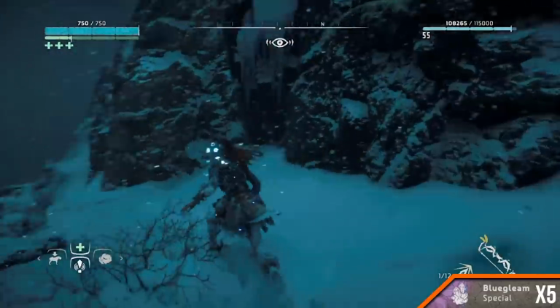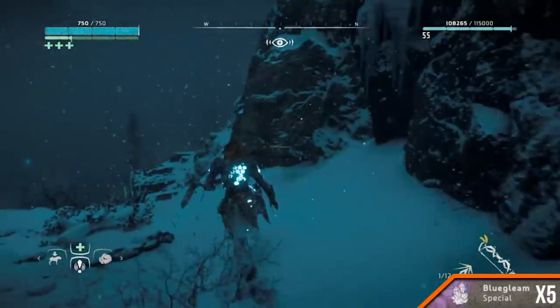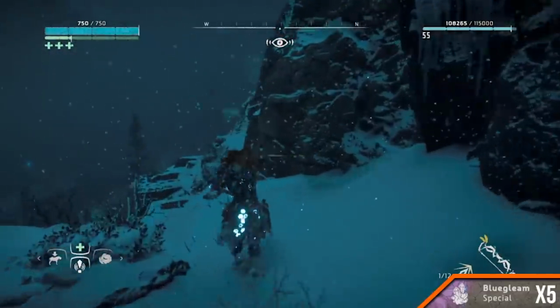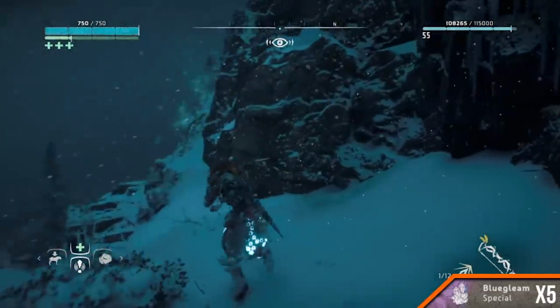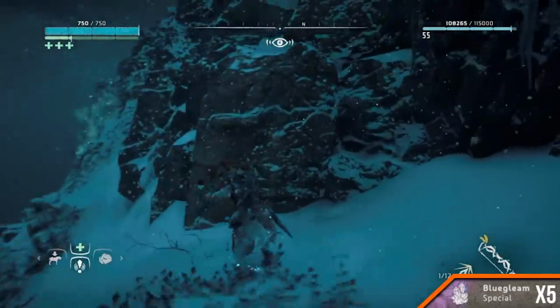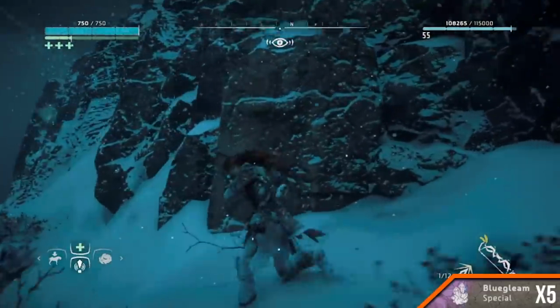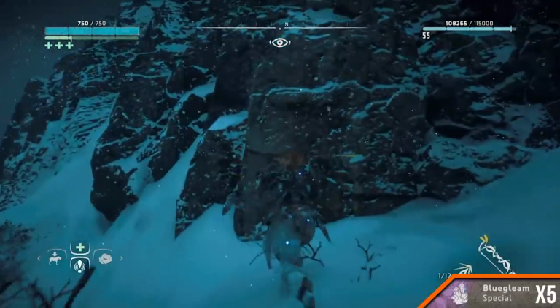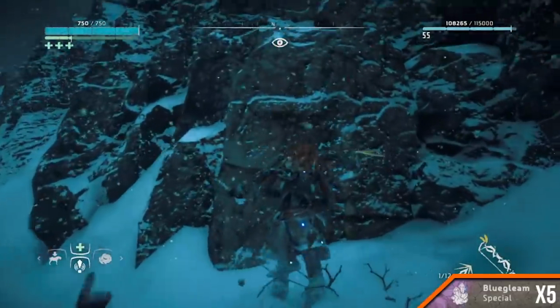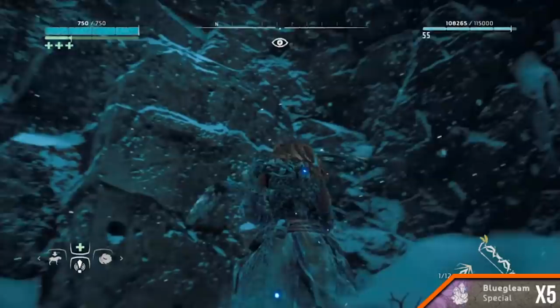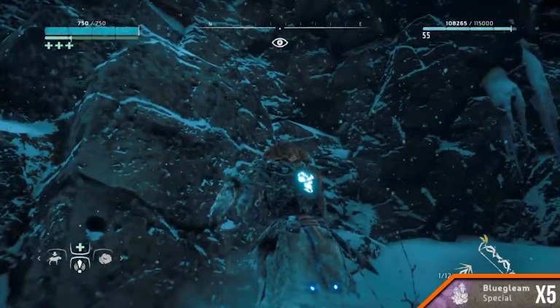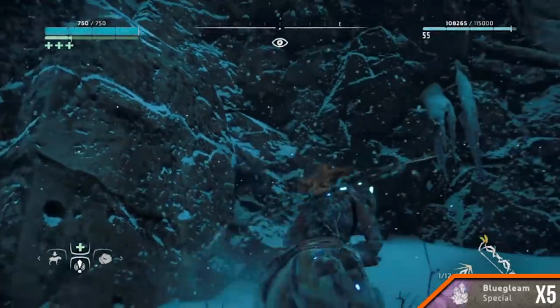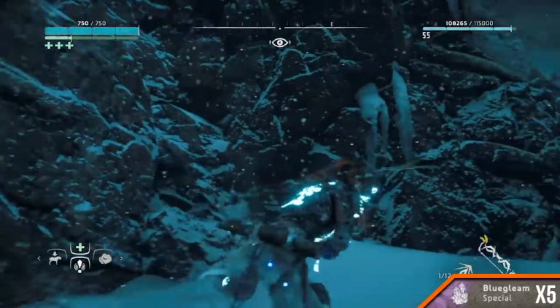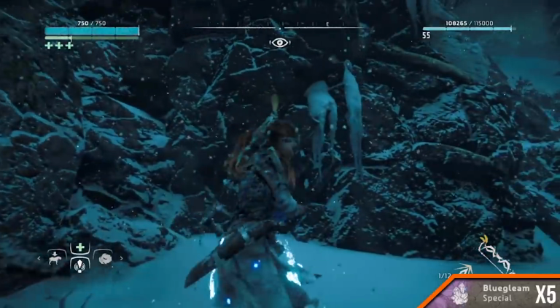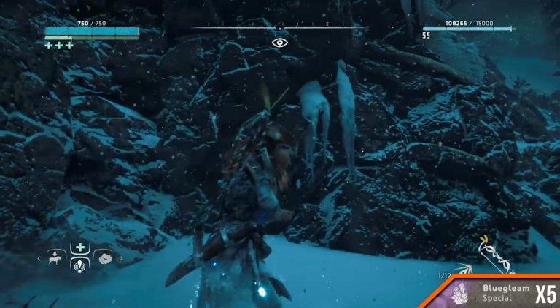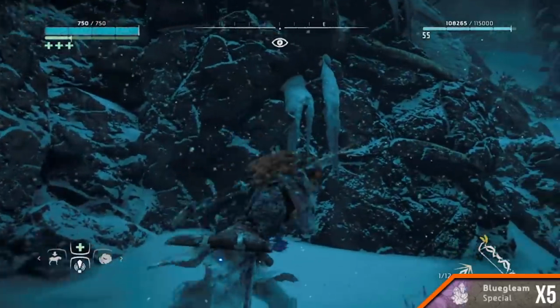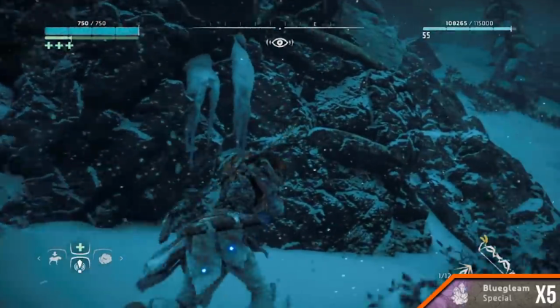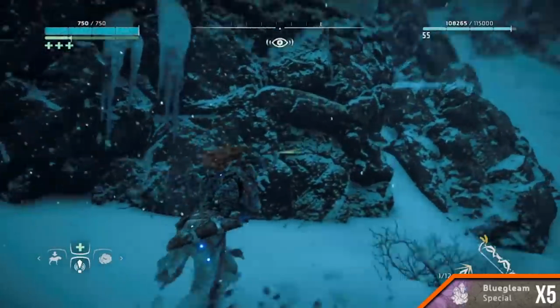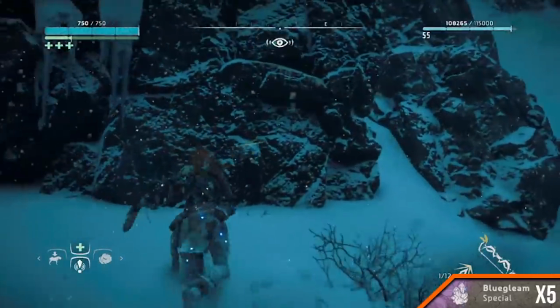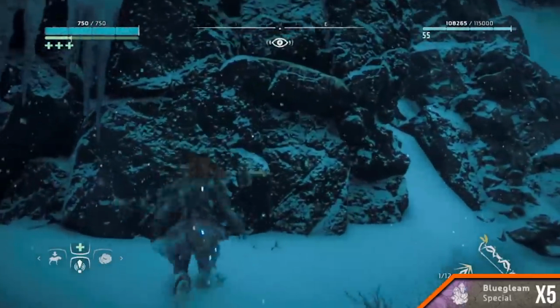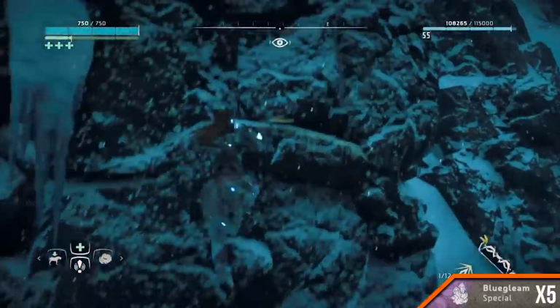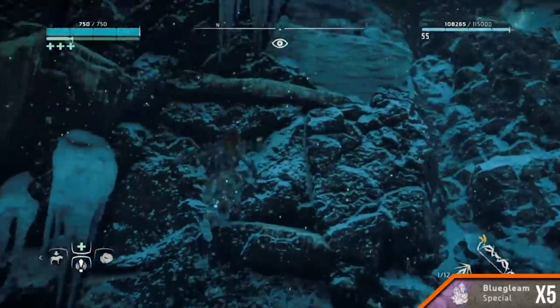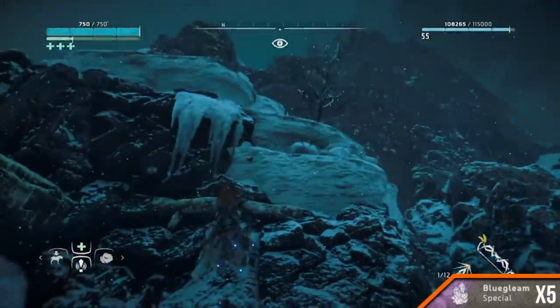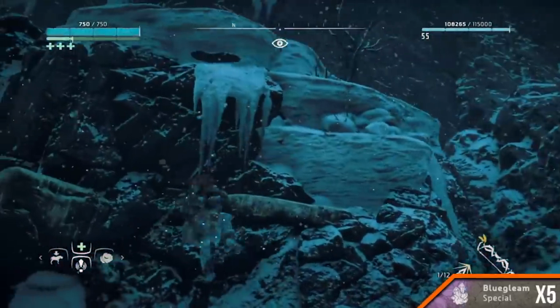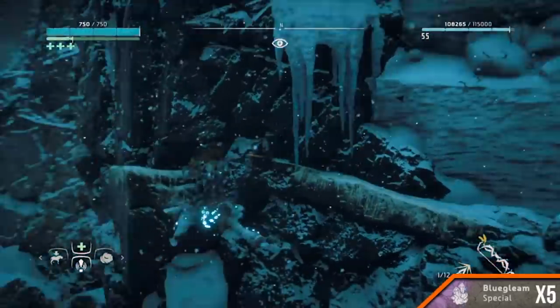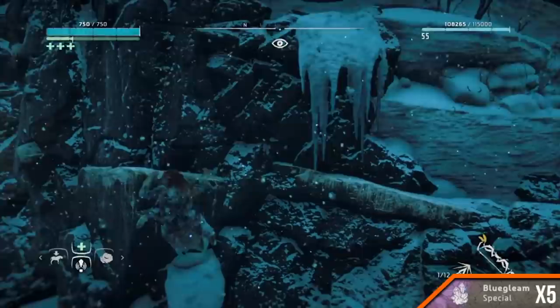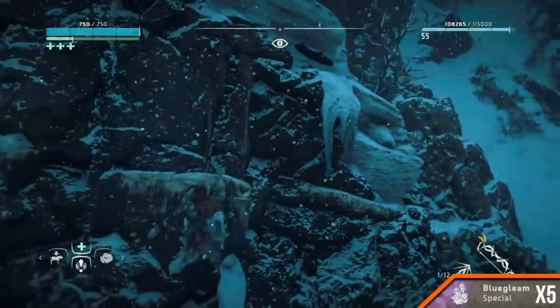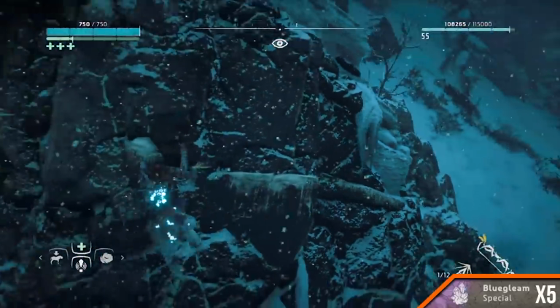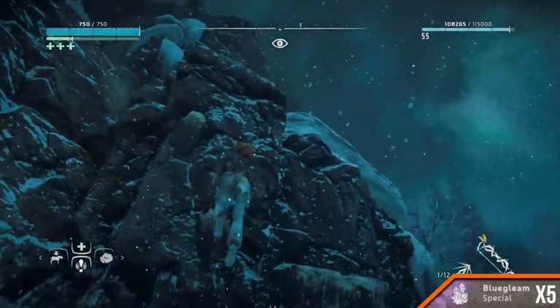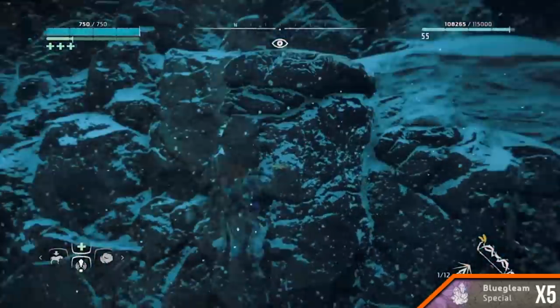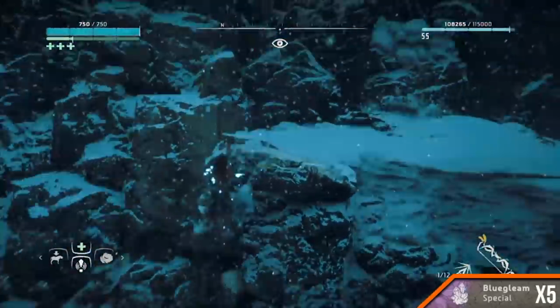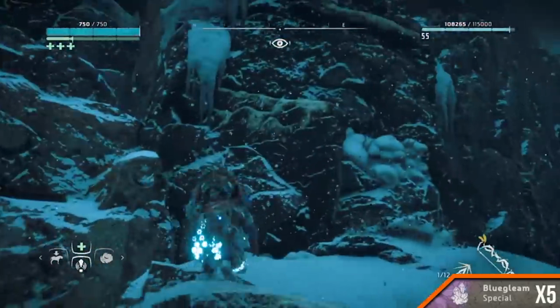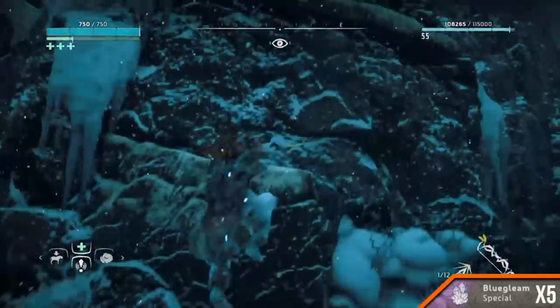Run directly north-east from here and make your way around the rocks near the pine tree. Then go west and pay attention to the cliff face on your right. There are handholds leading up to a plateau above. Simply follow them upwards to find four stores of Blue Gleam right at the top.